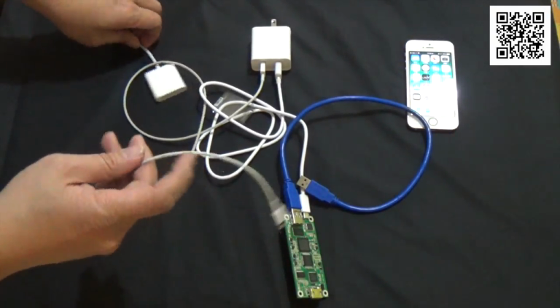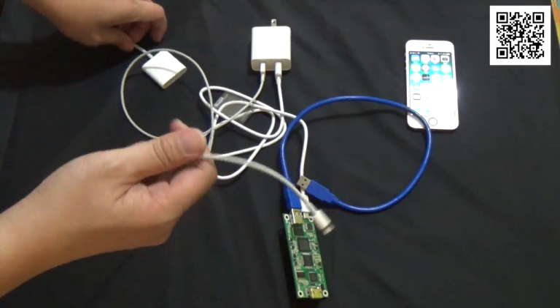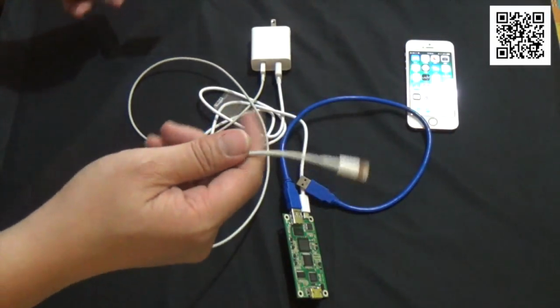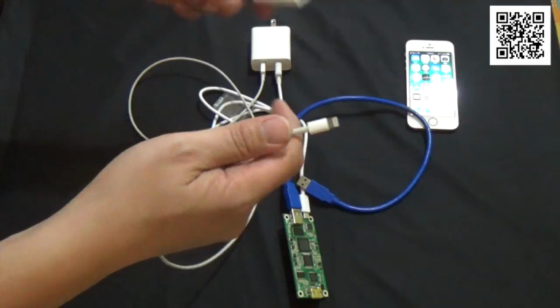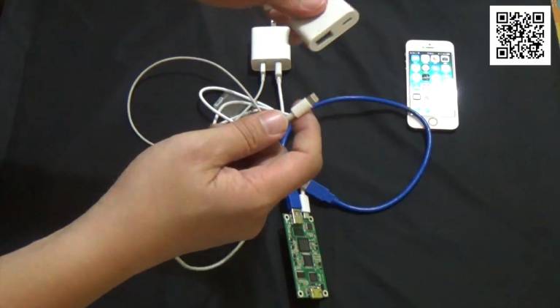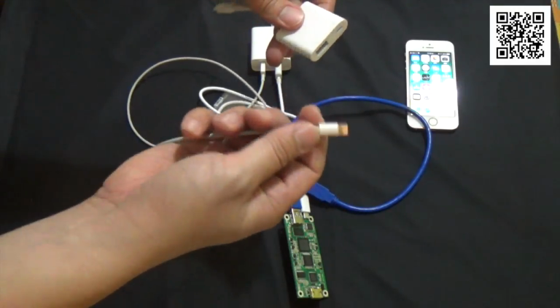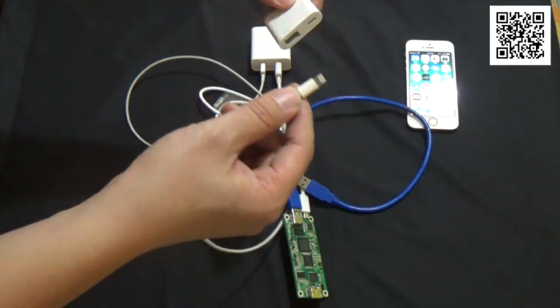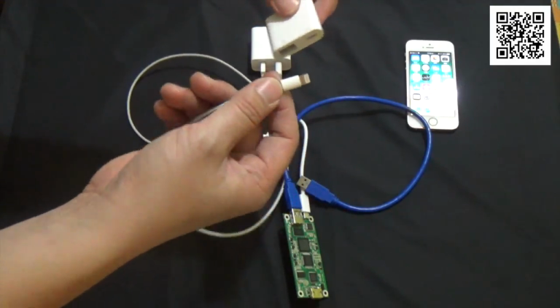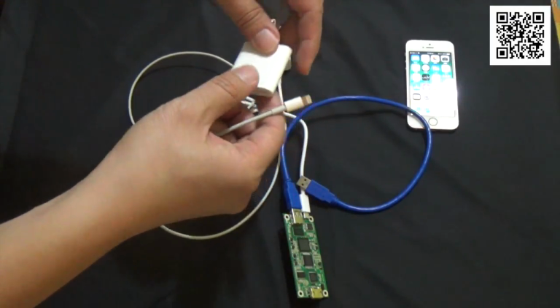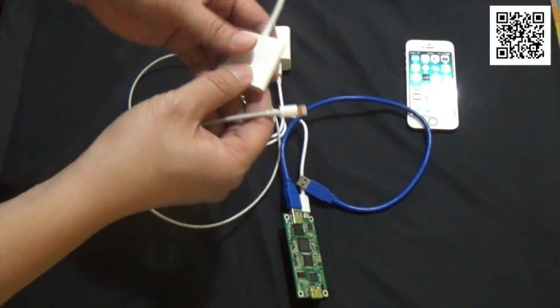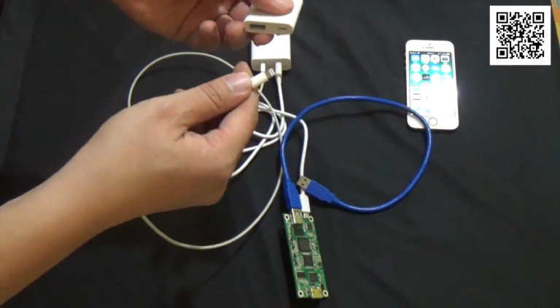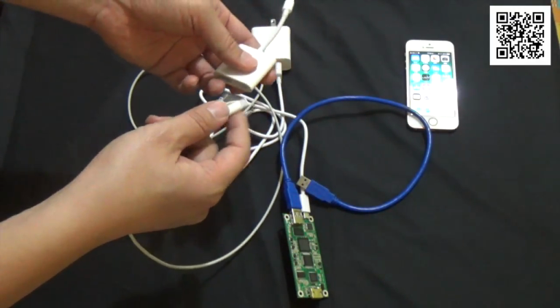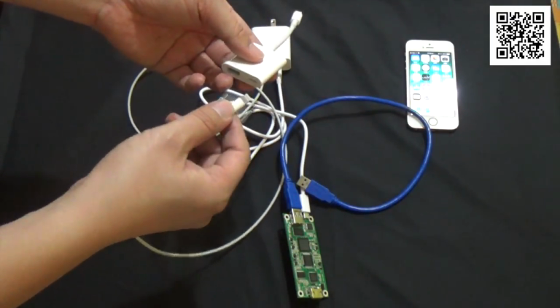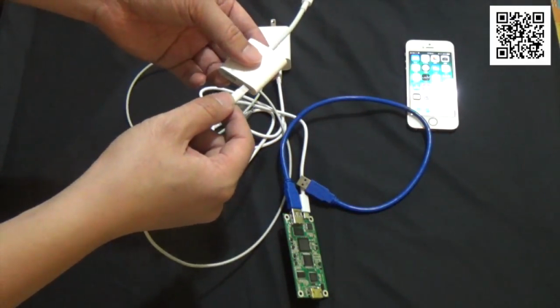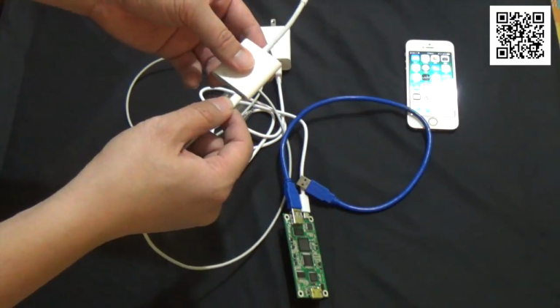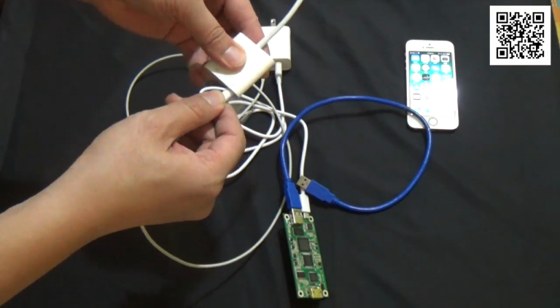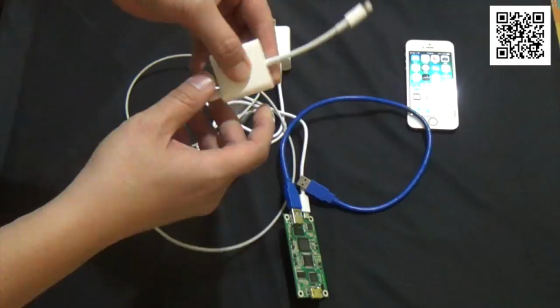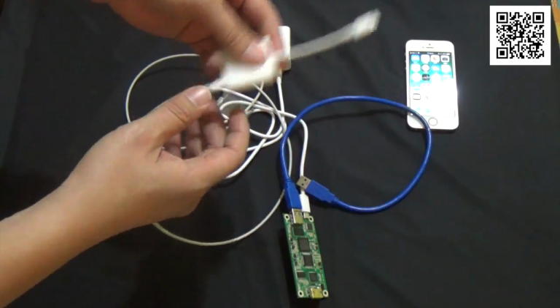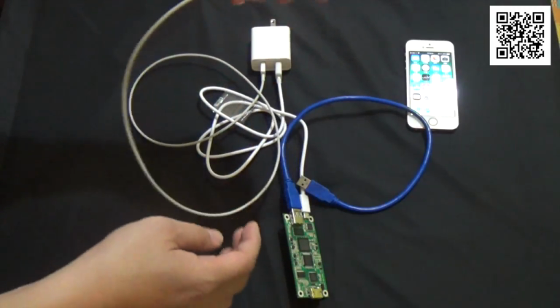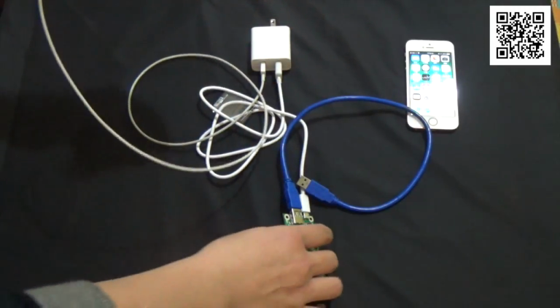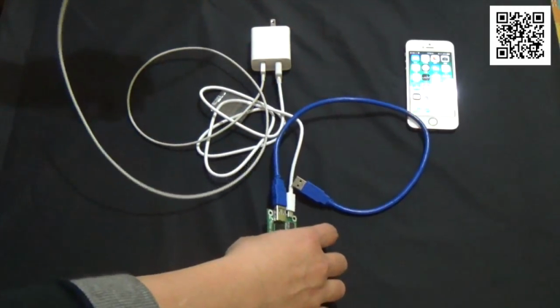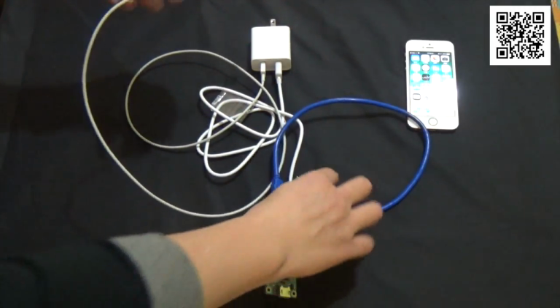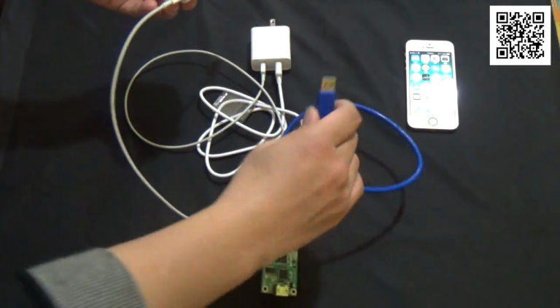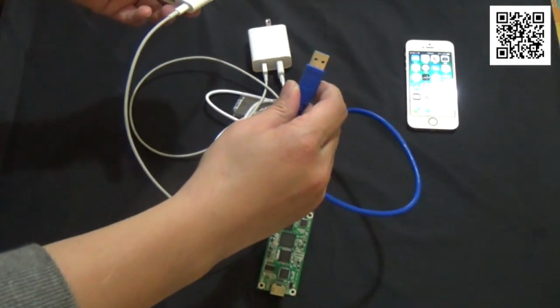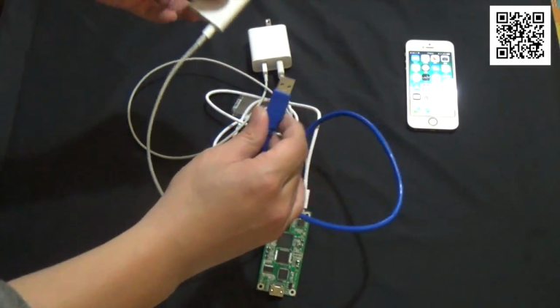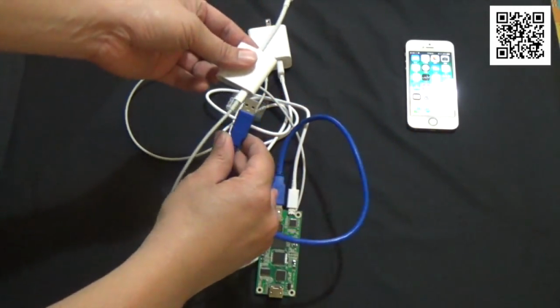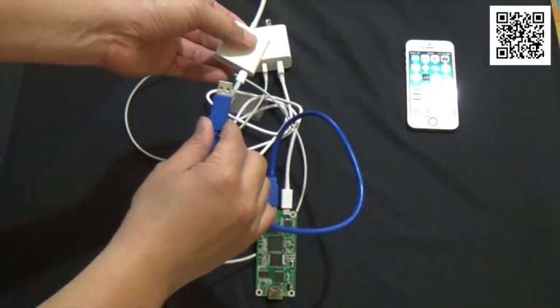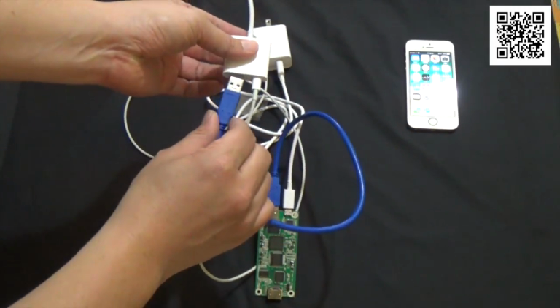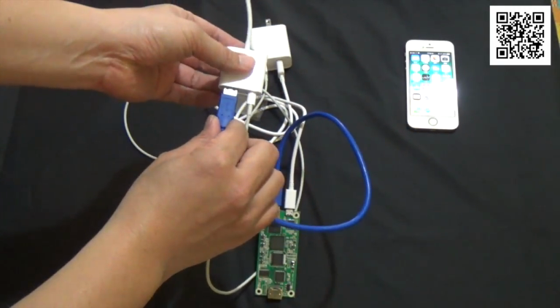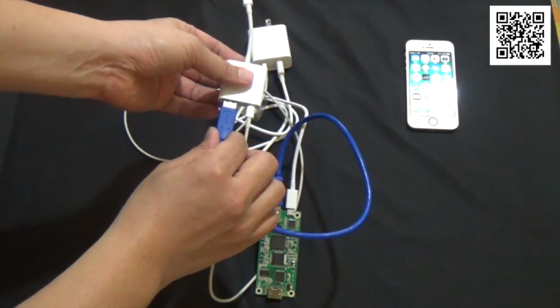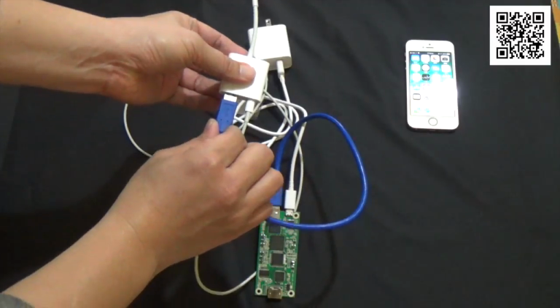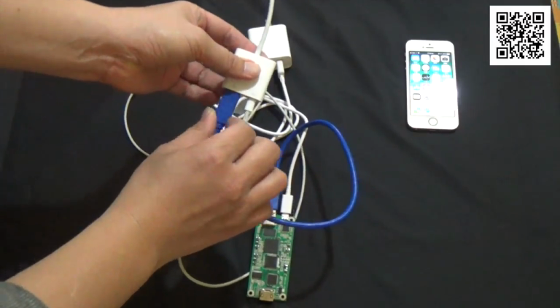Lightning to USB — connect the Lightning to USB. USB connect the Lightning to USB convert.